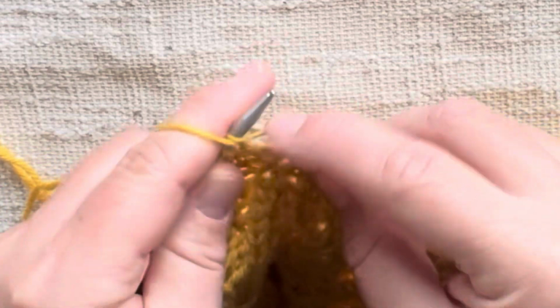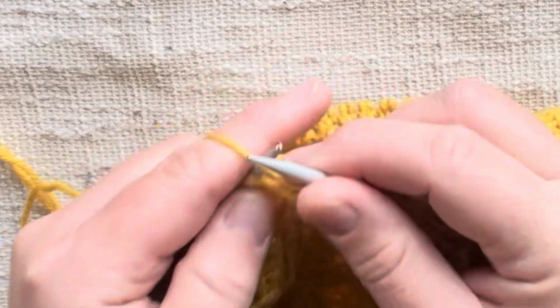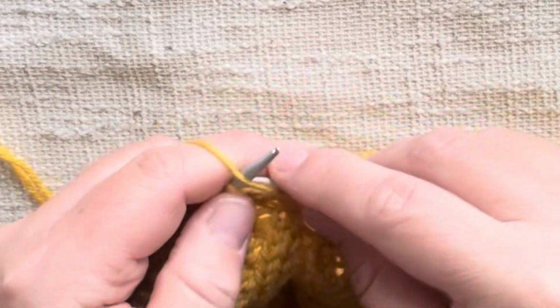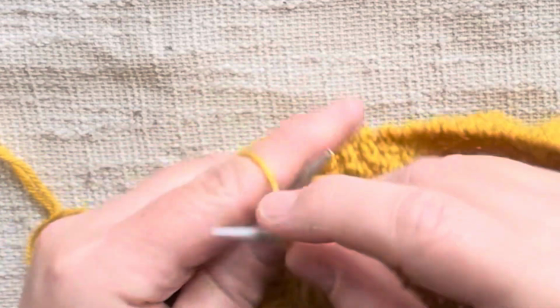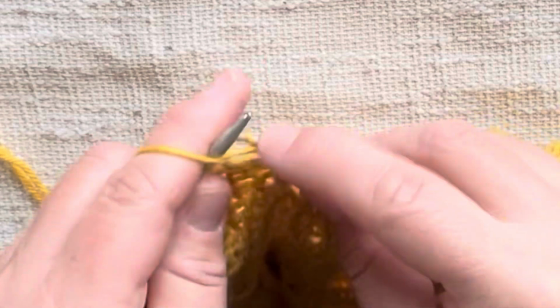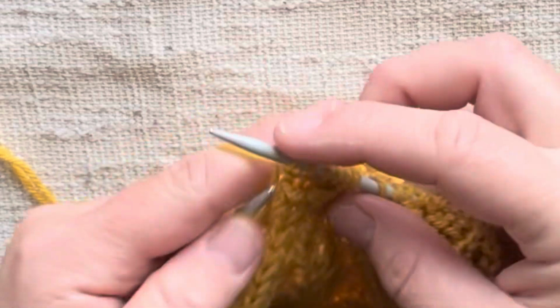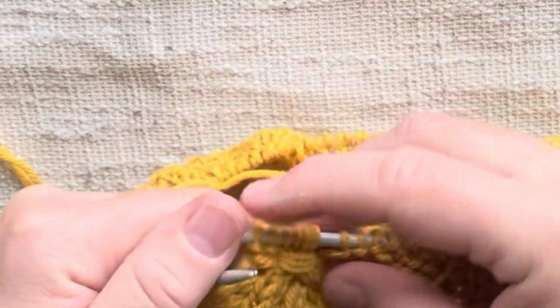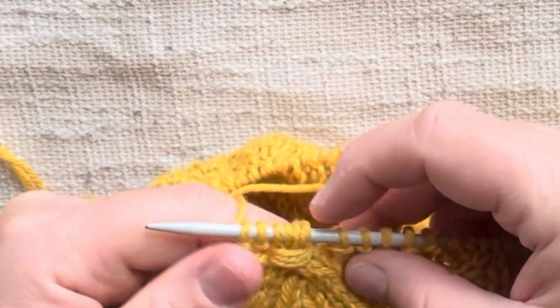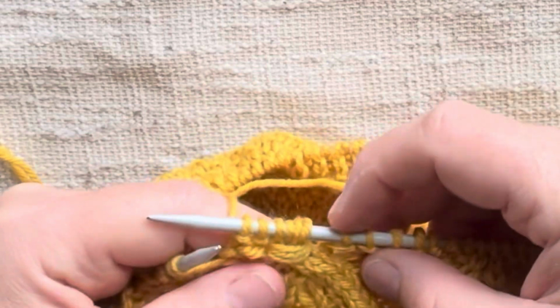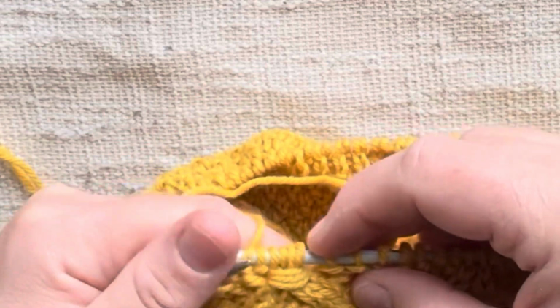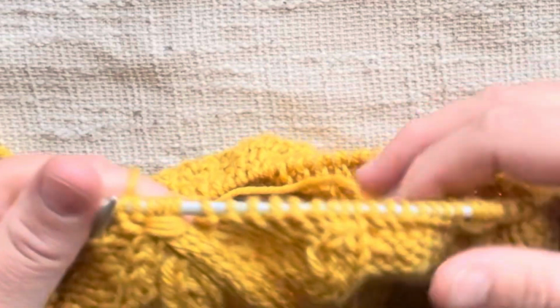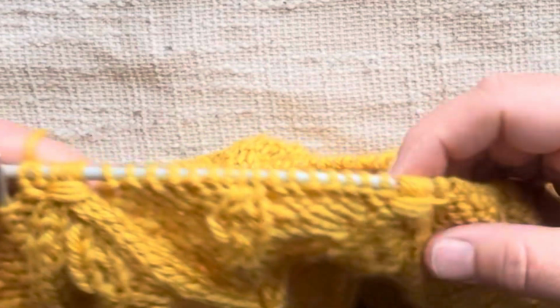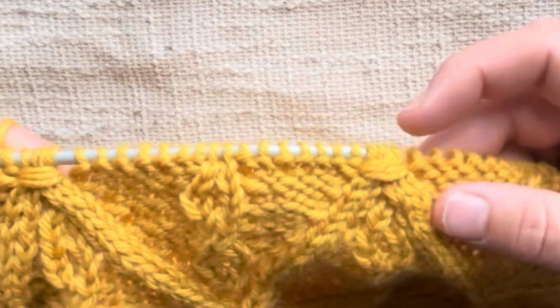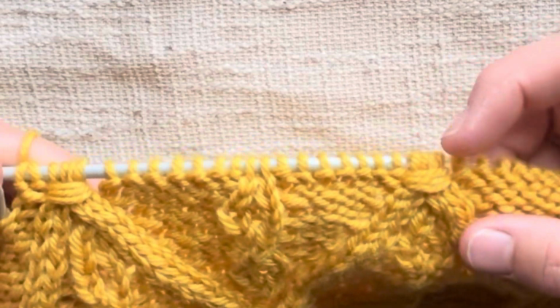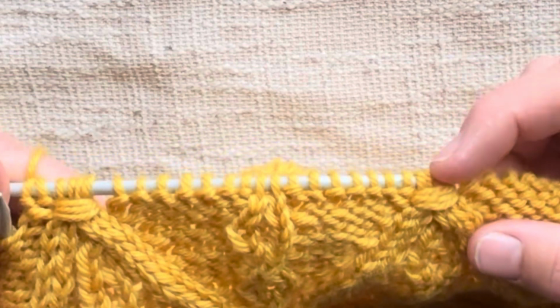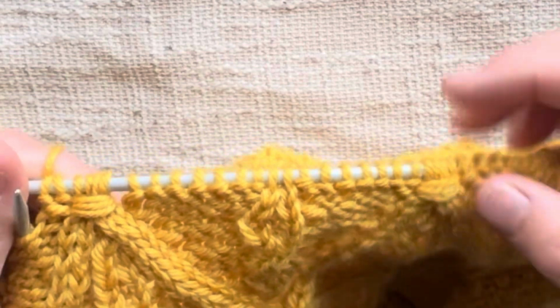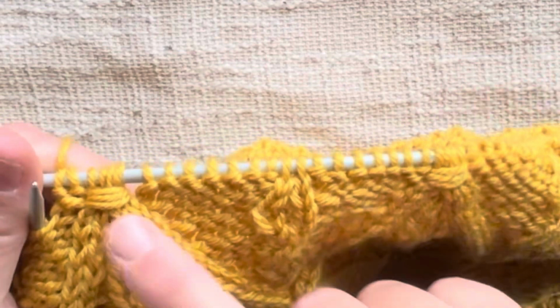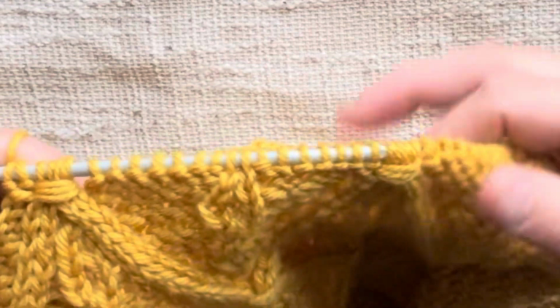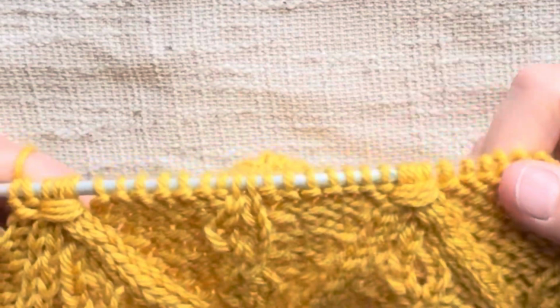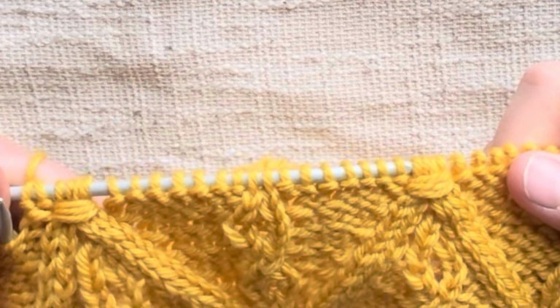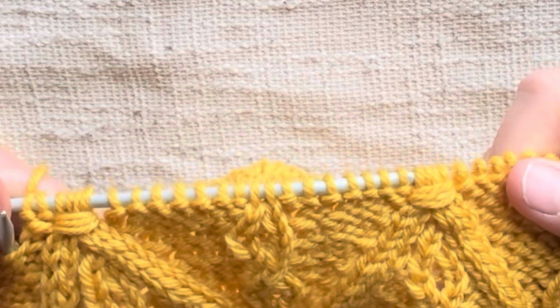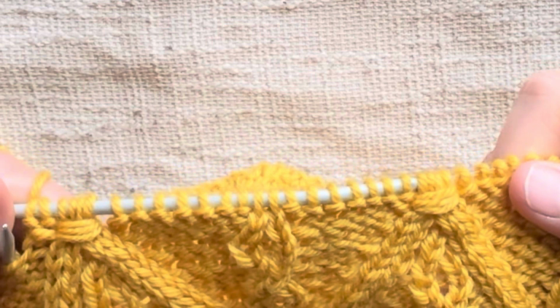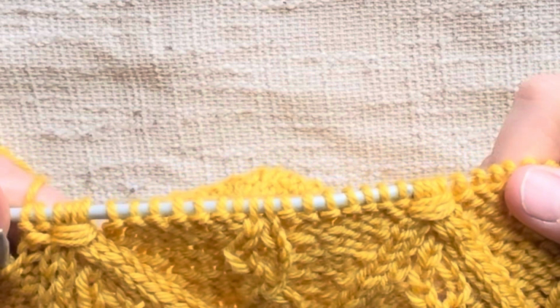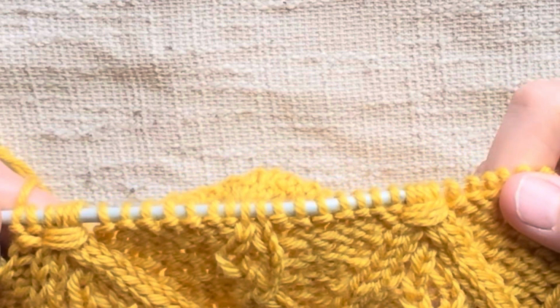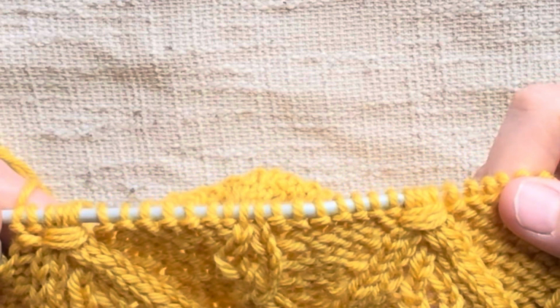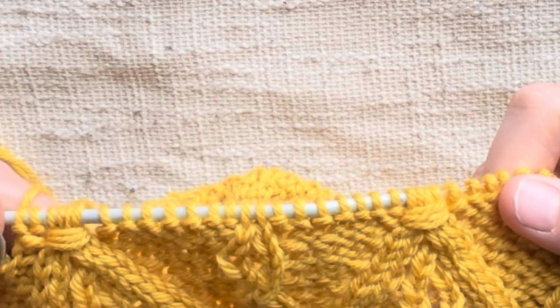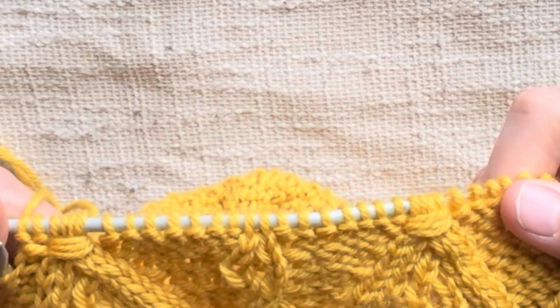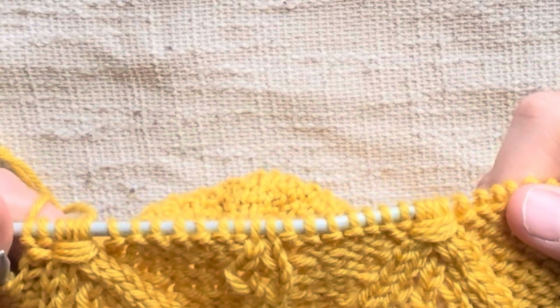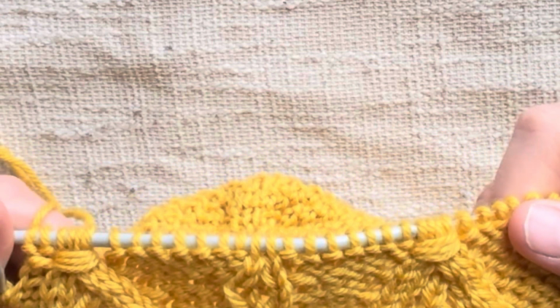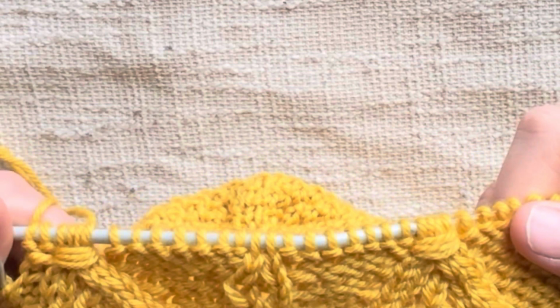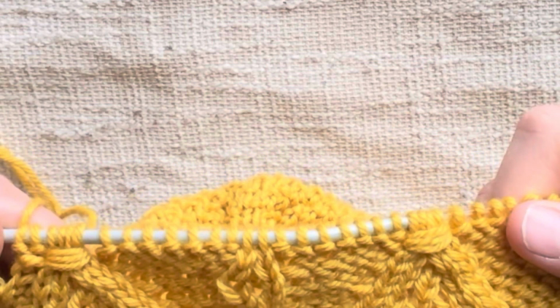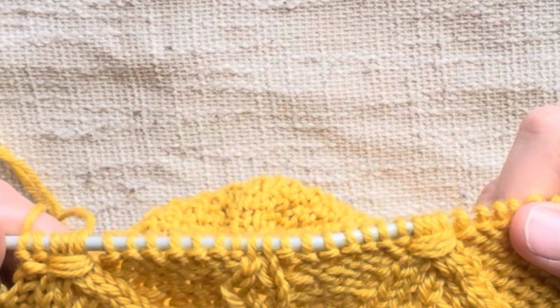Then we knit the next two and continue on with our pattern as normal. There is our wrap — we did two wraps here, one and two — and that is very simple, how you do the wrap while you are knitting.